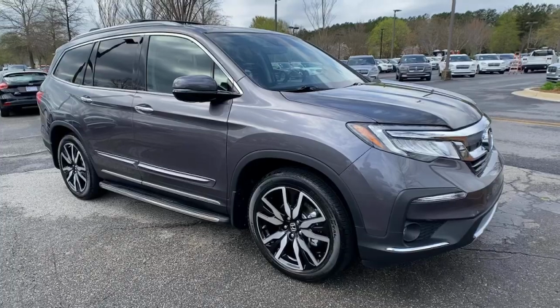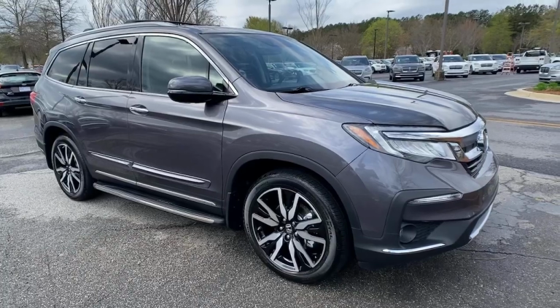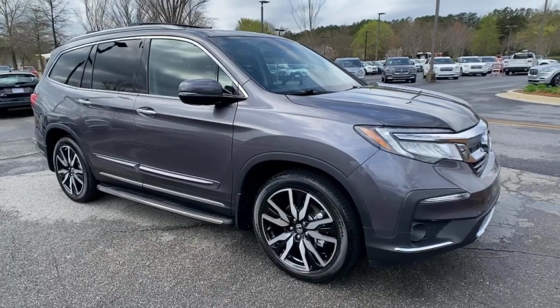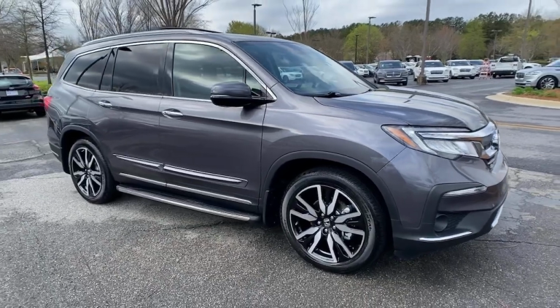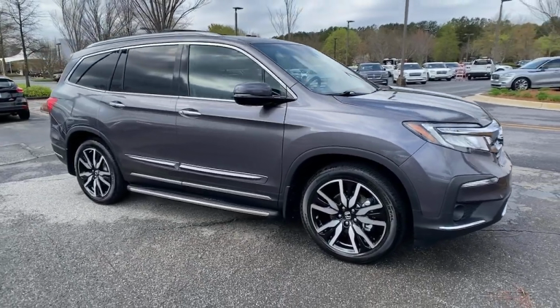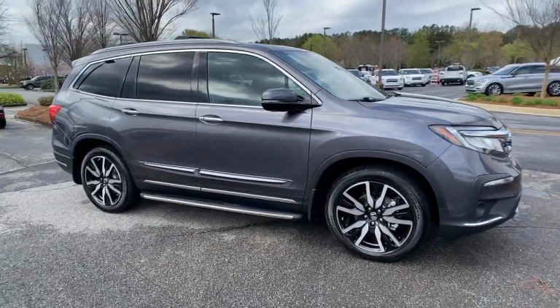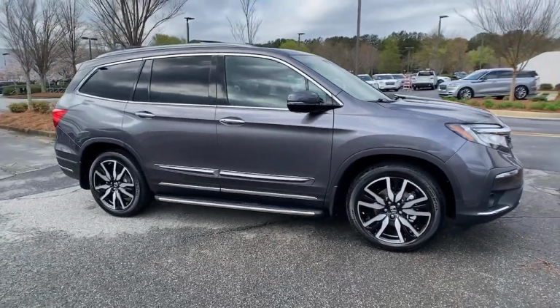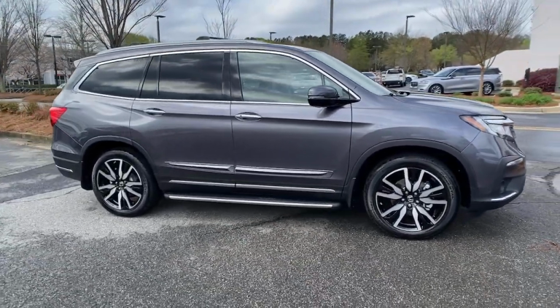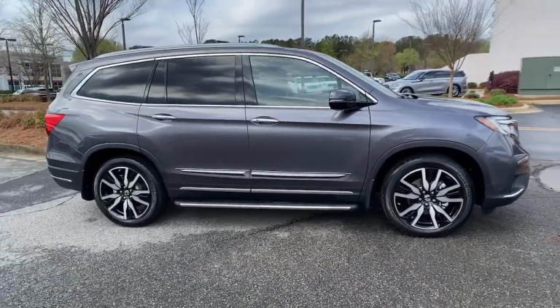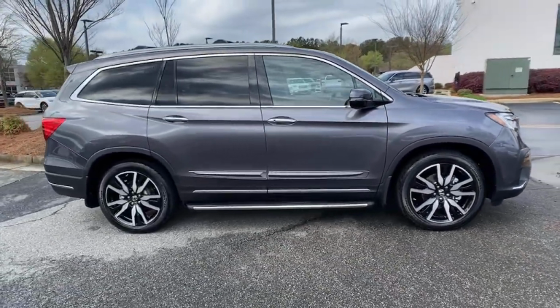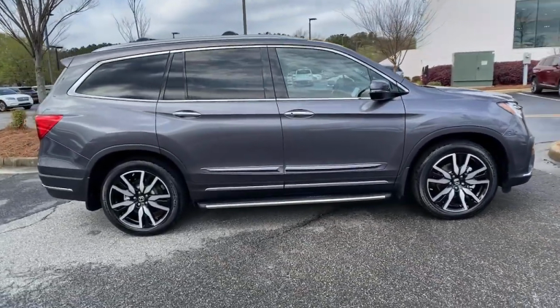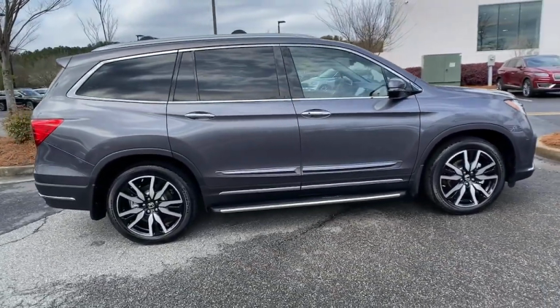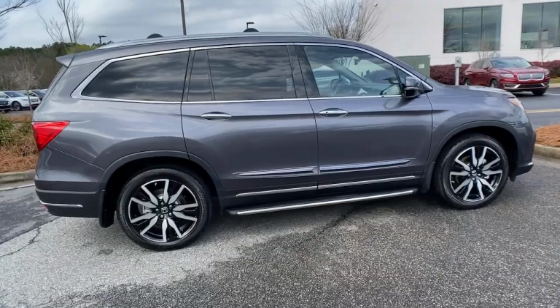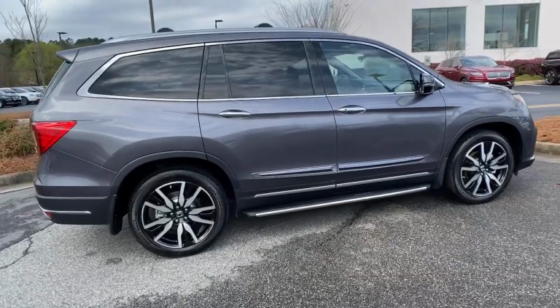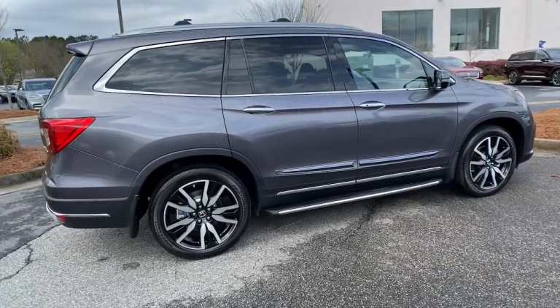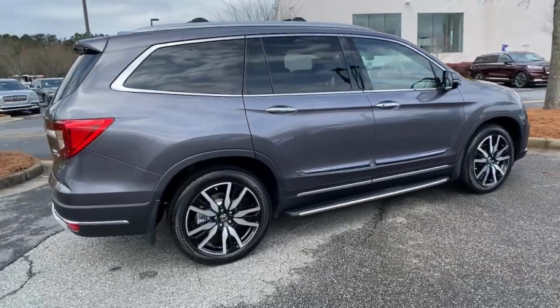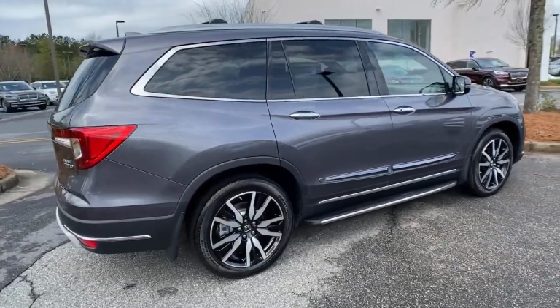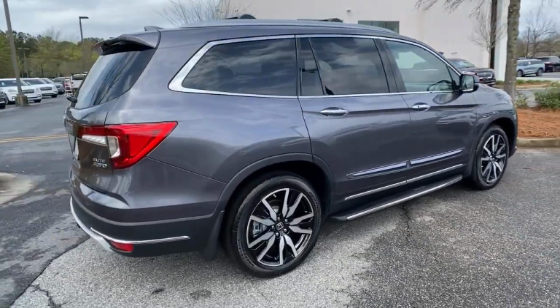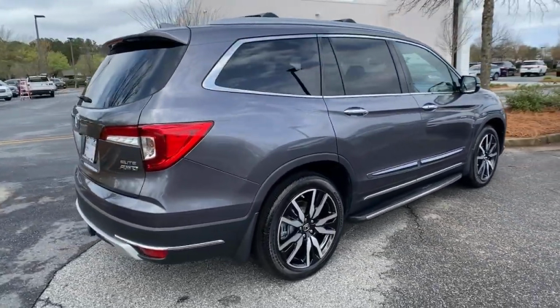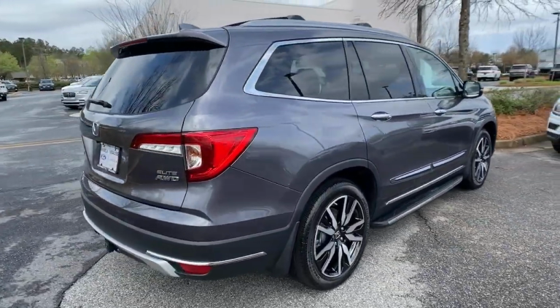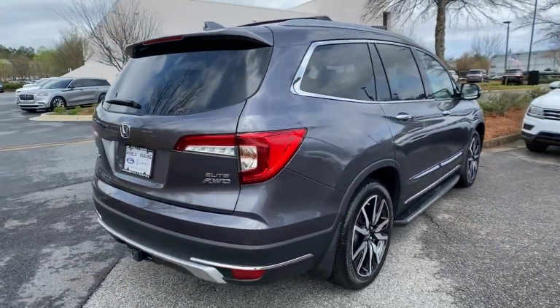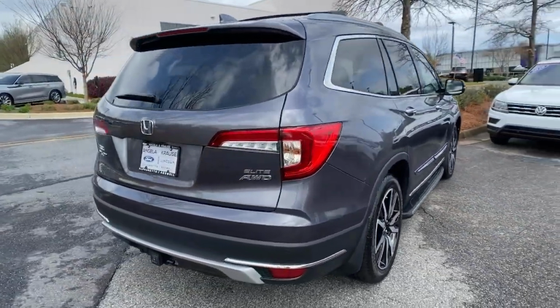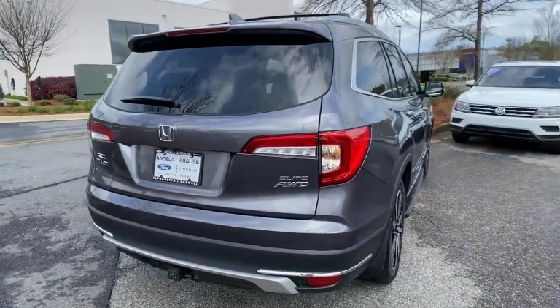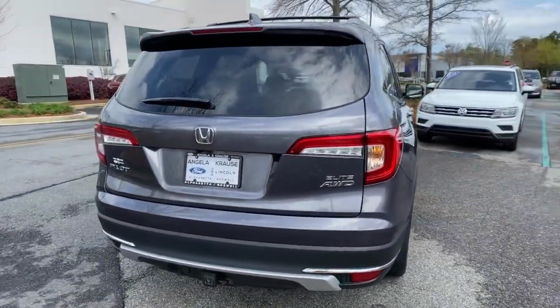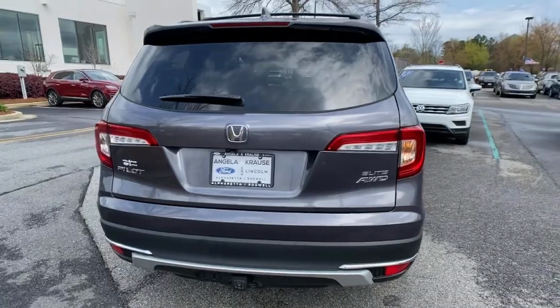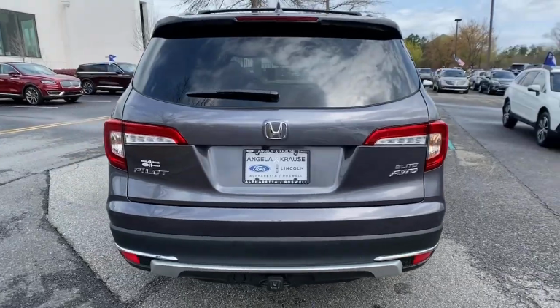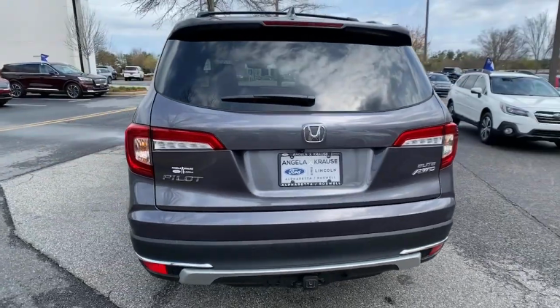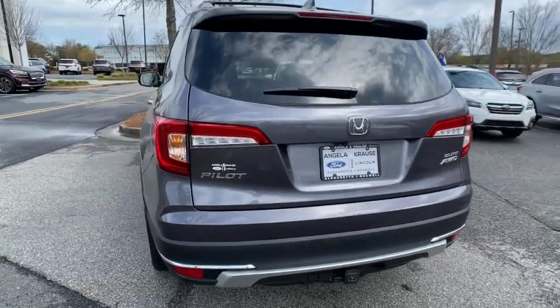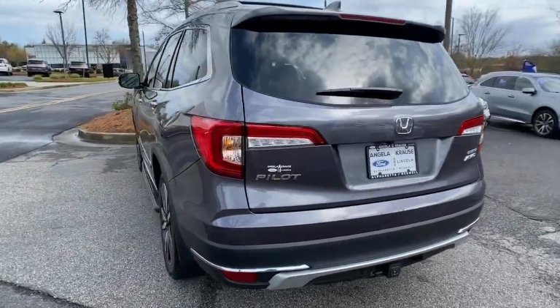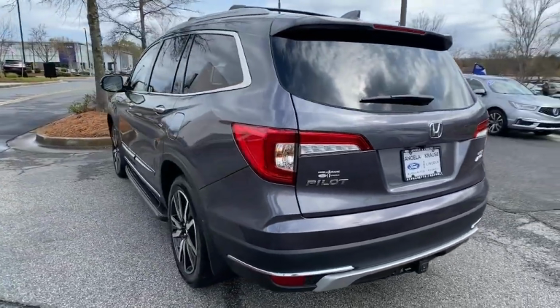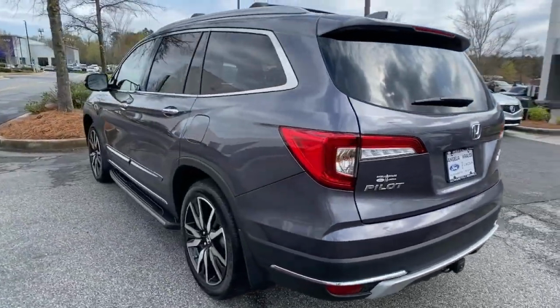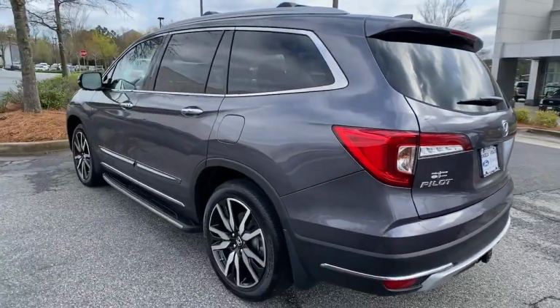Can you see yourself in the 2020 Honda Pilot? With less than 10,000 miles on the odometer, this vehicle stands out from the rest. Give in to your craving for an SUV that's both rugged and refined.